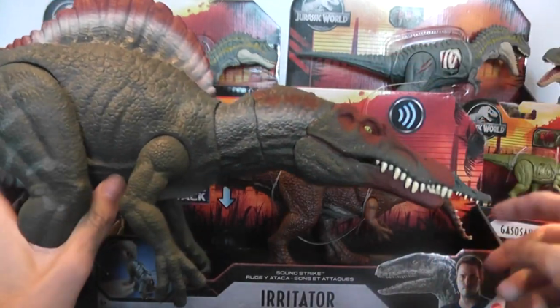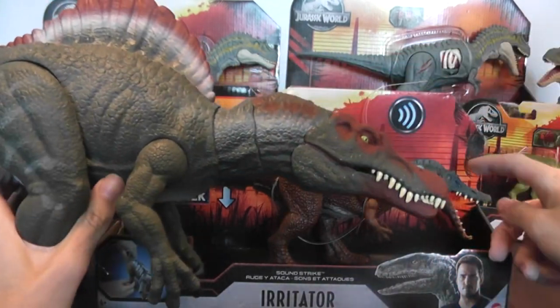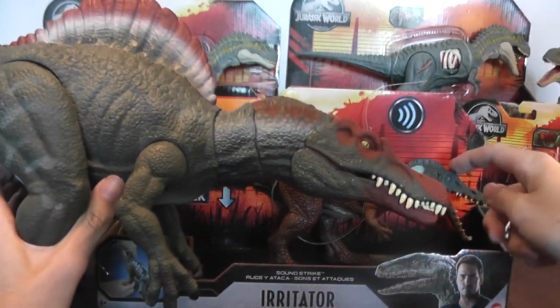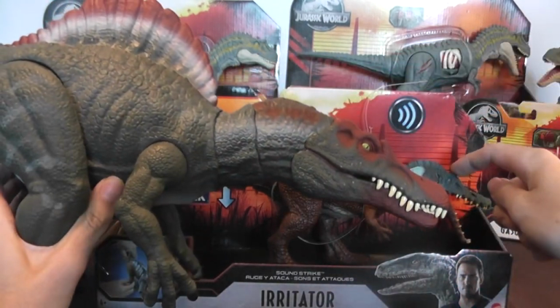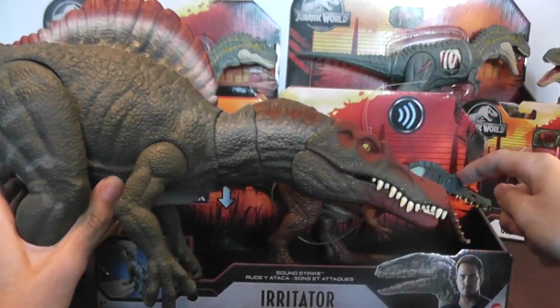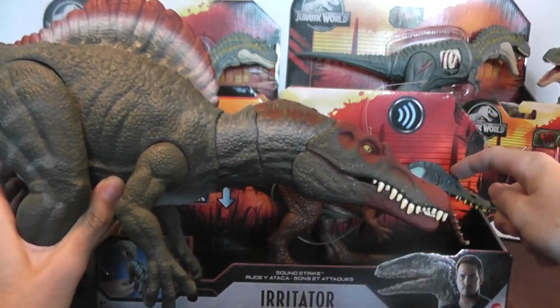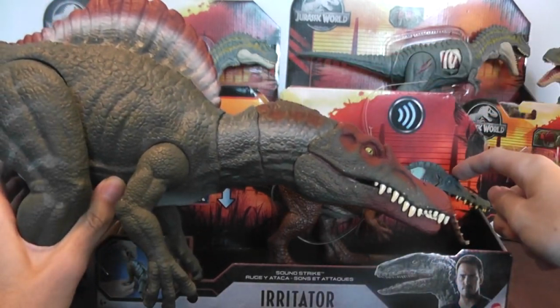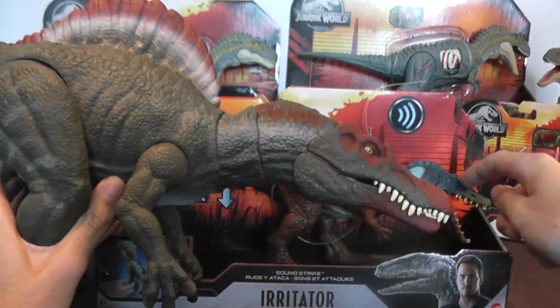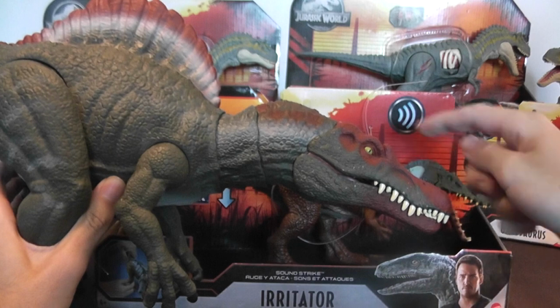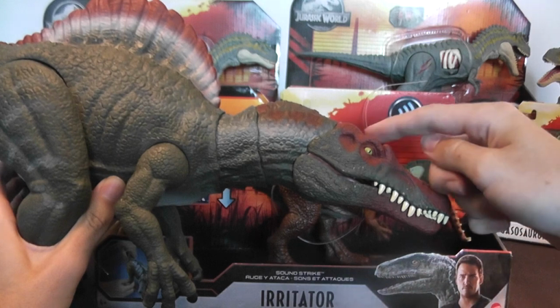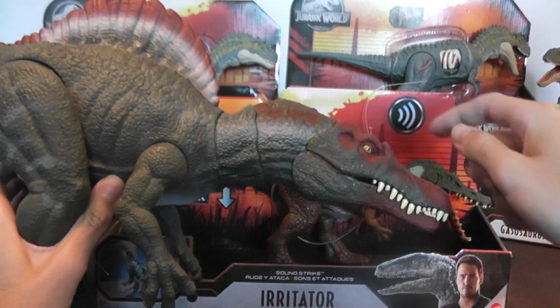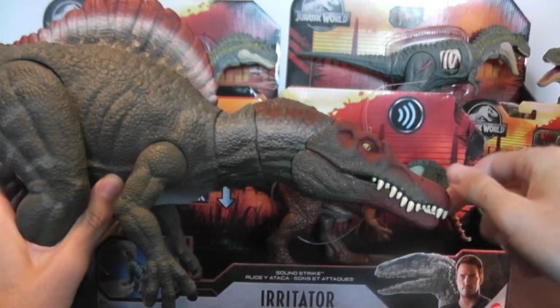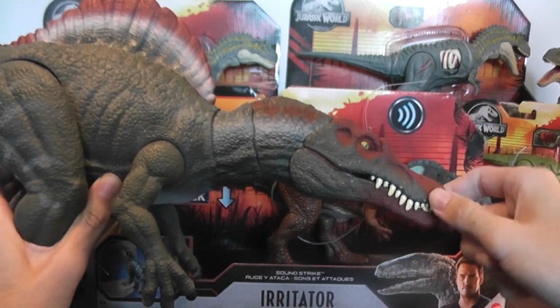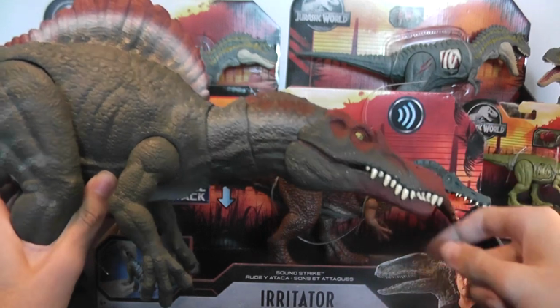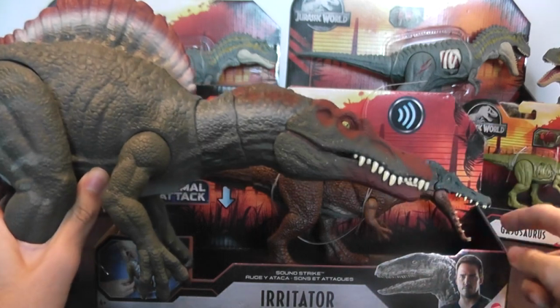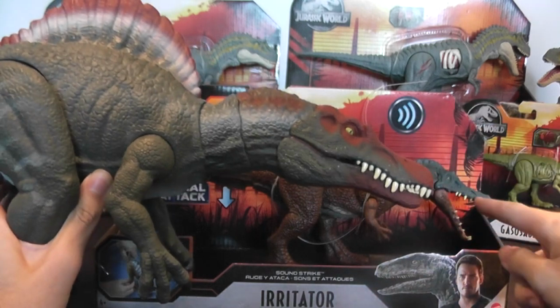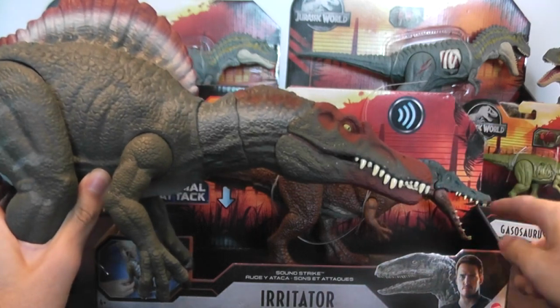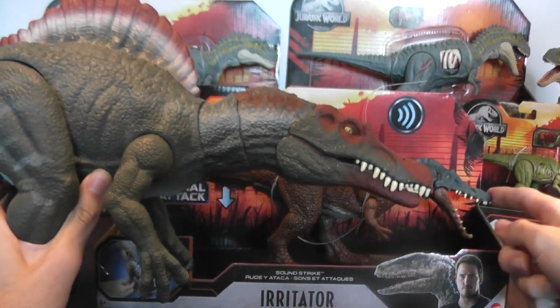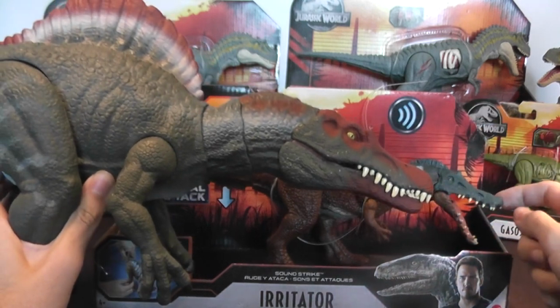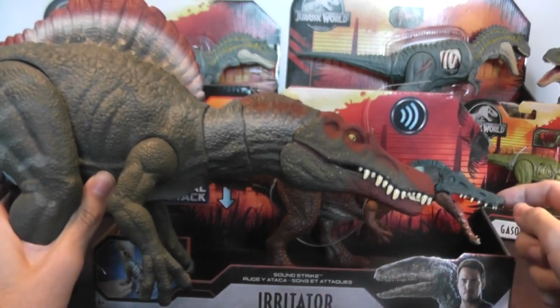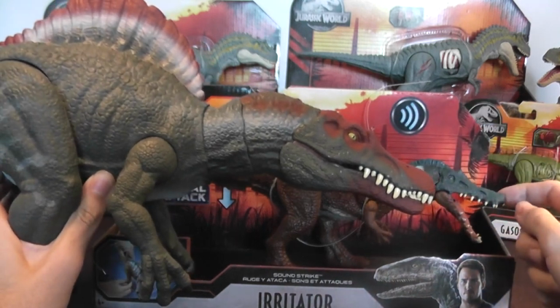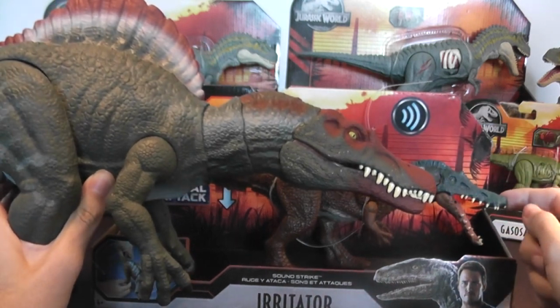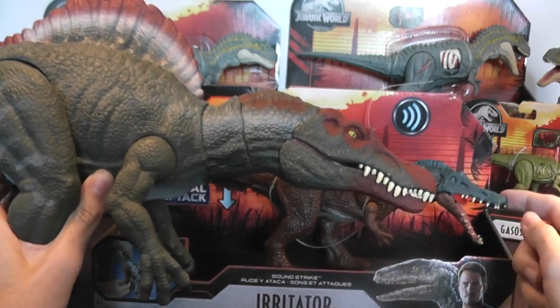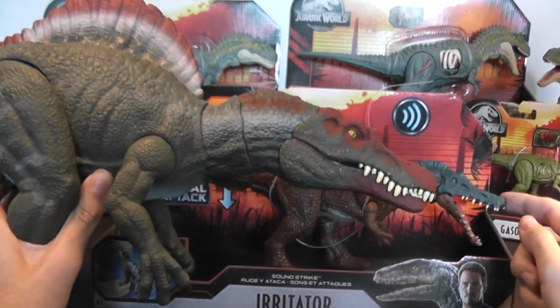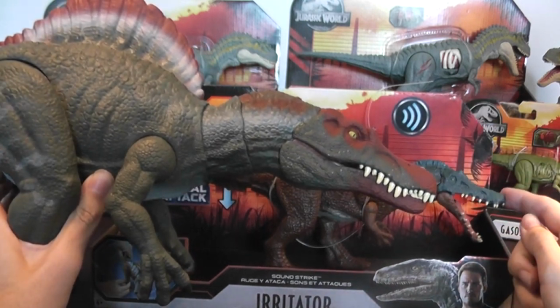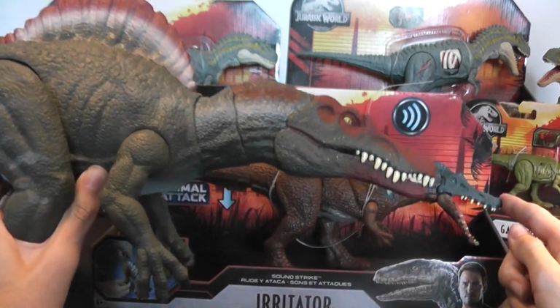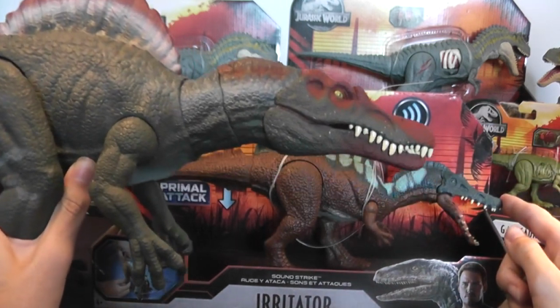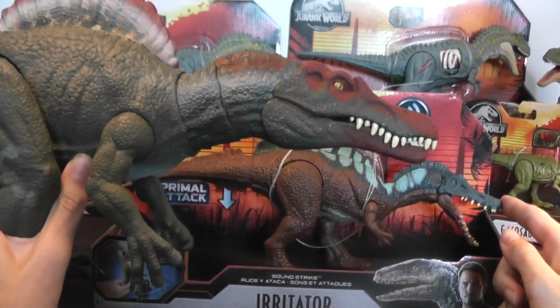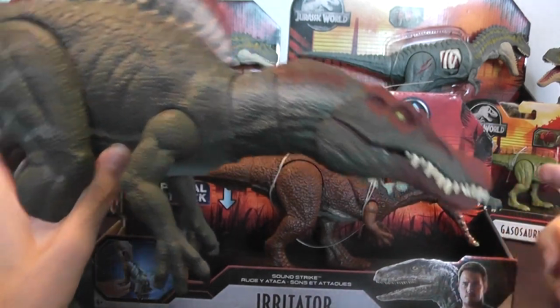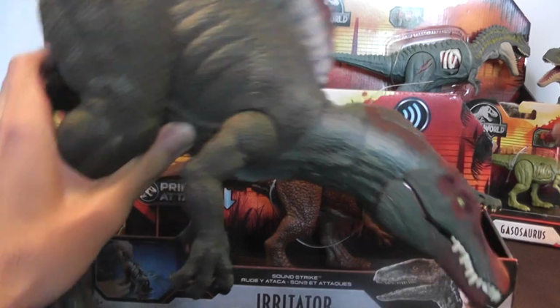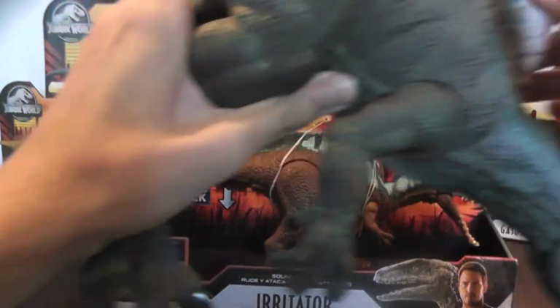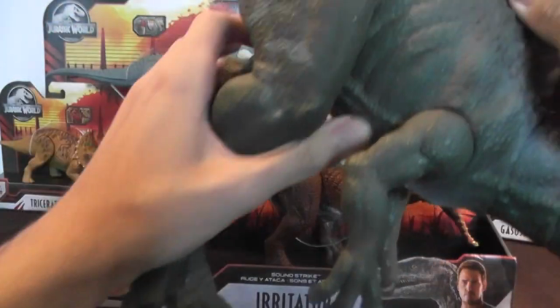It's got a crest above the eyes, like most of them do, and its jaws are very long and slender, like in alligators or crocodiles.